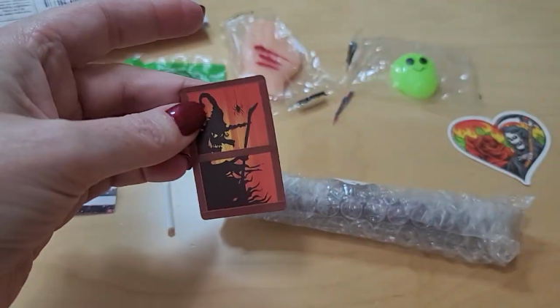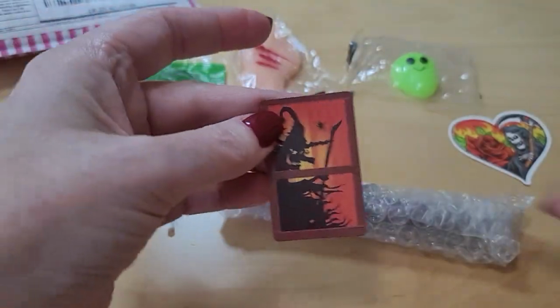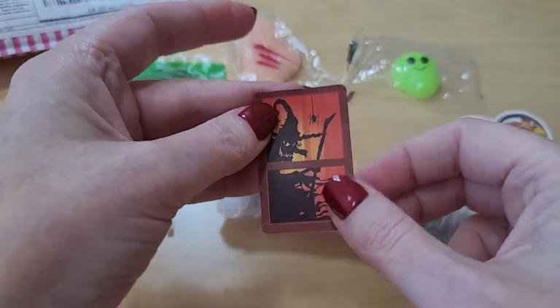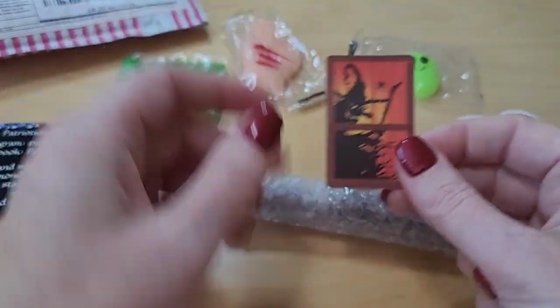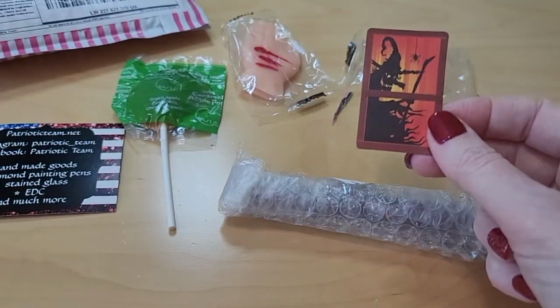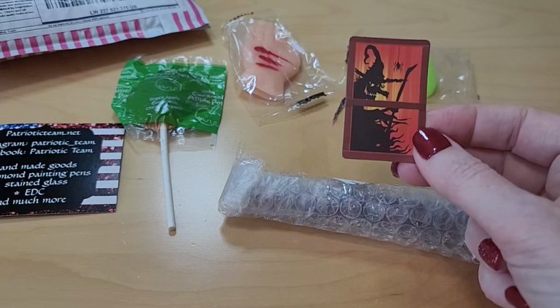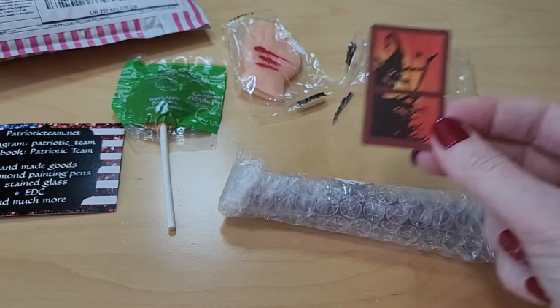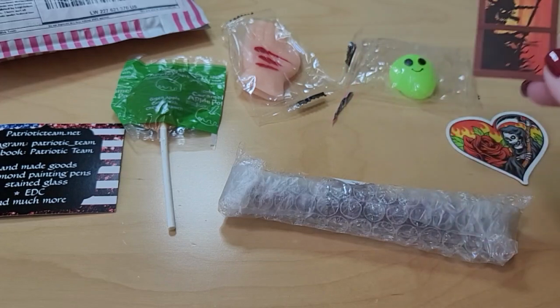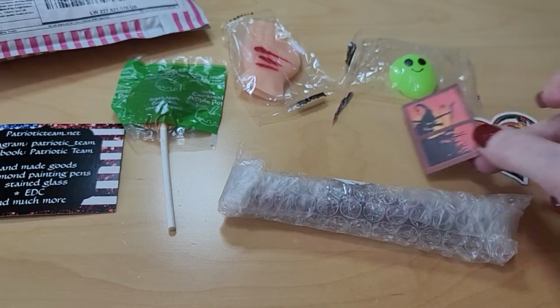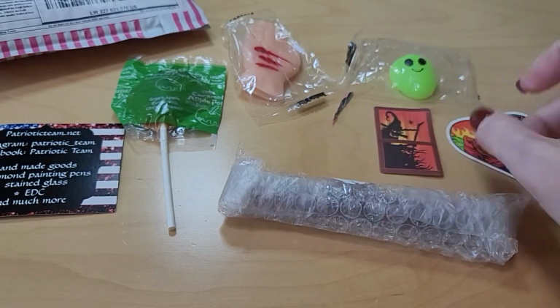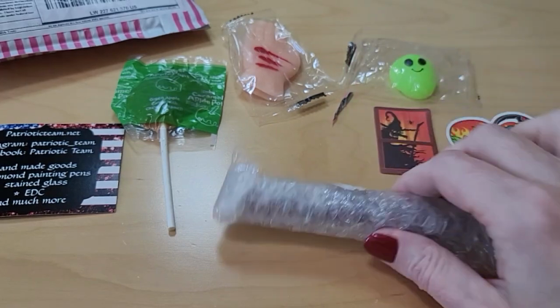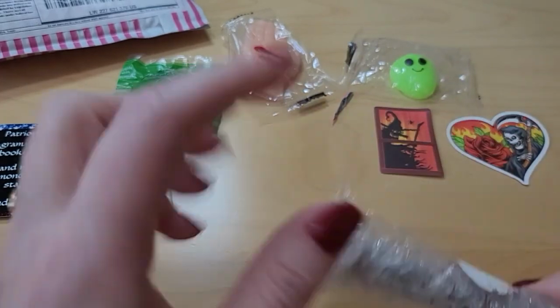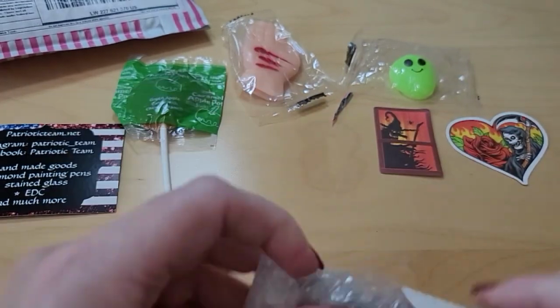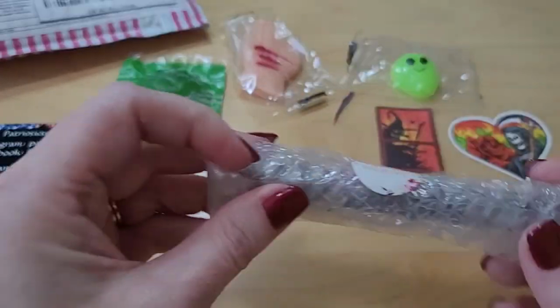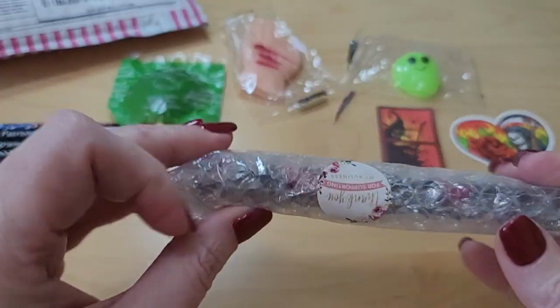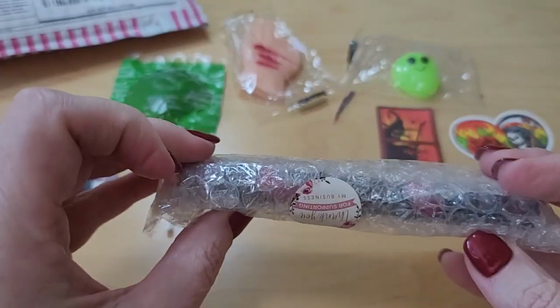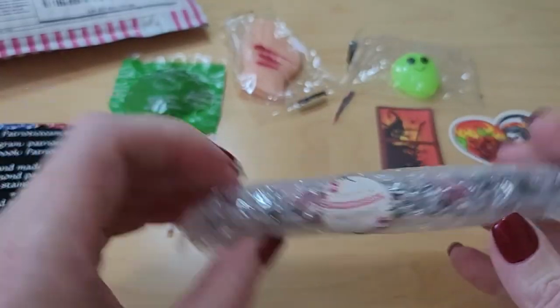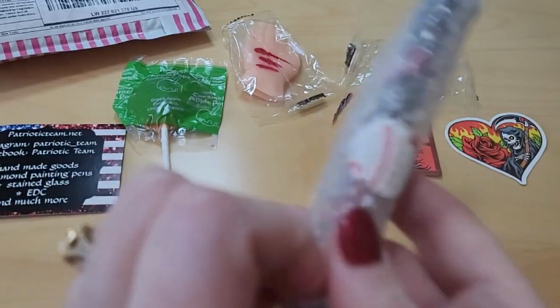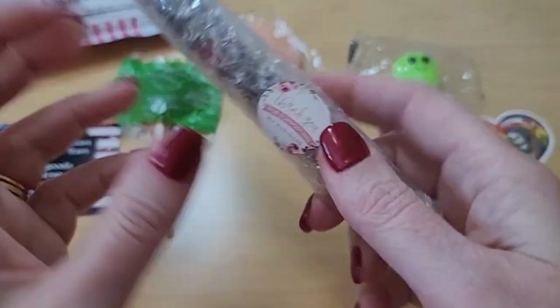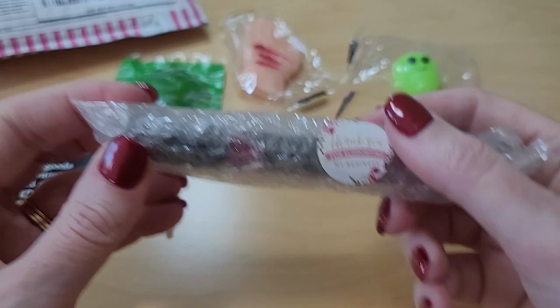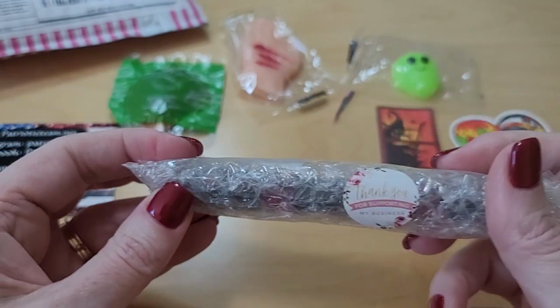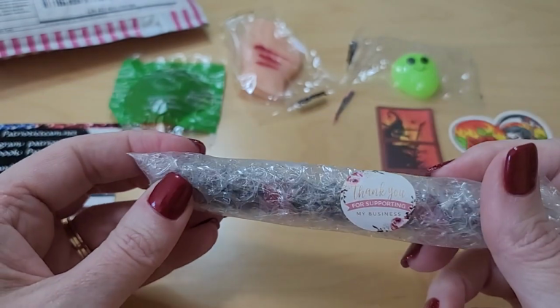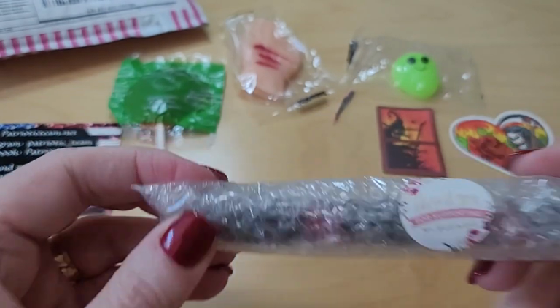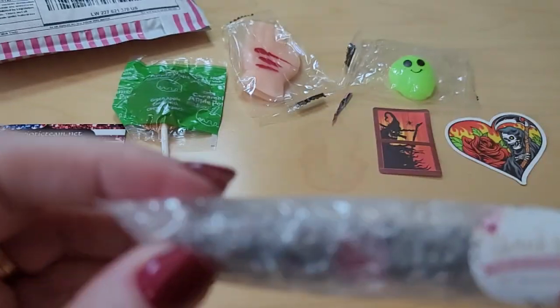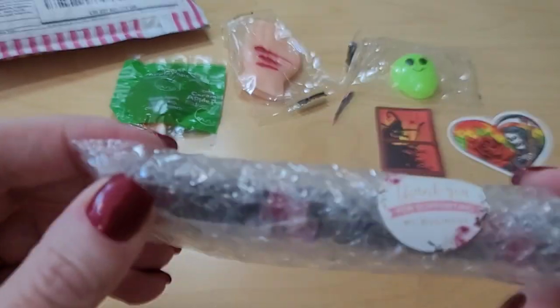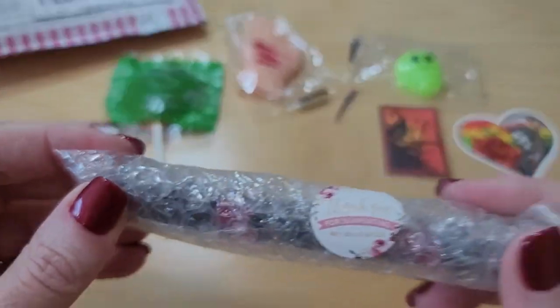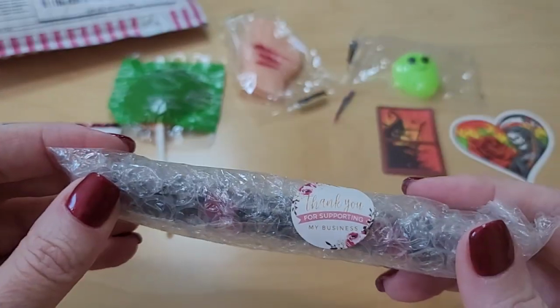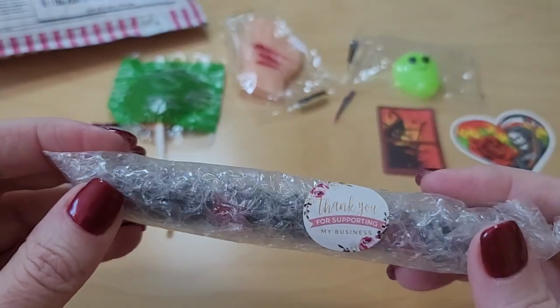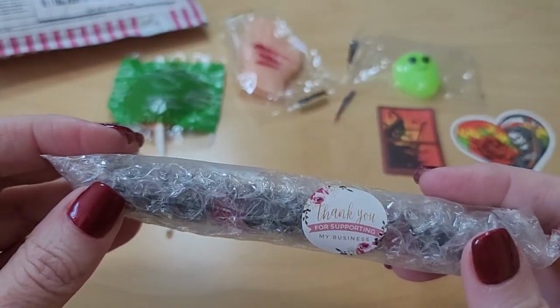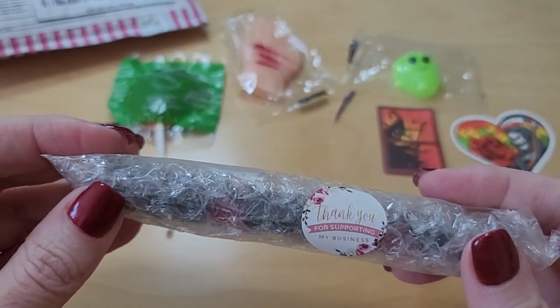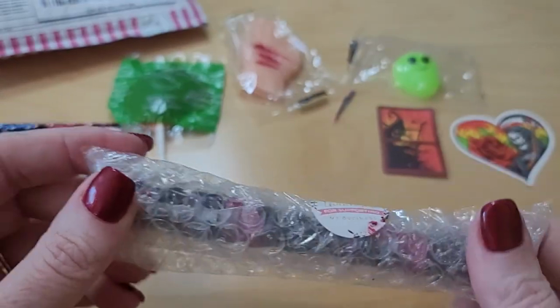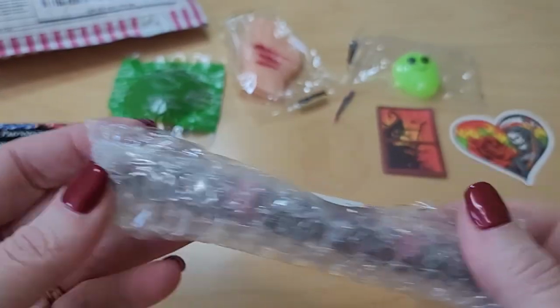So what else is there? Another cool sticker for Halloween — awesome. This must be the pen. 'Thank you for supporting my business' — what a cute sticker.